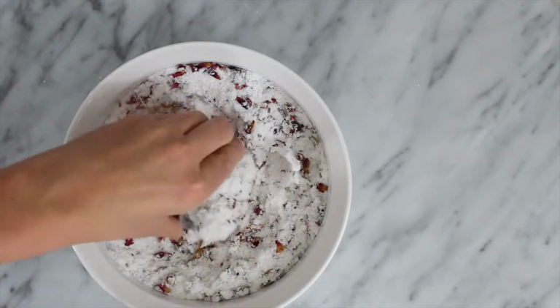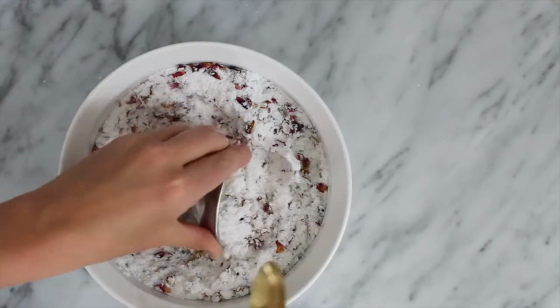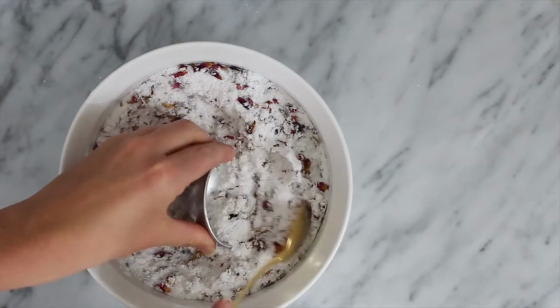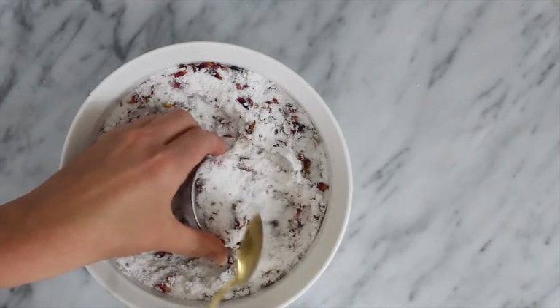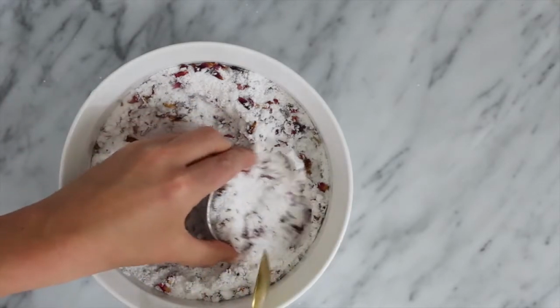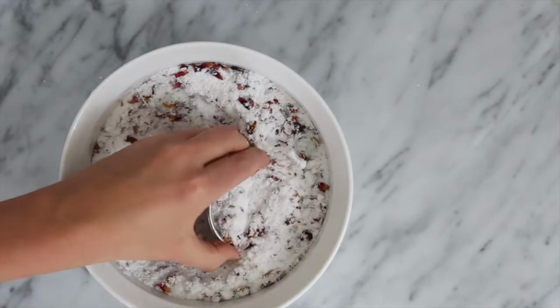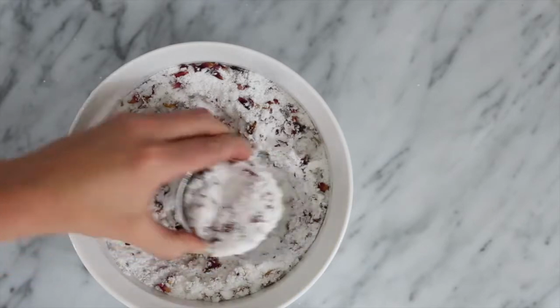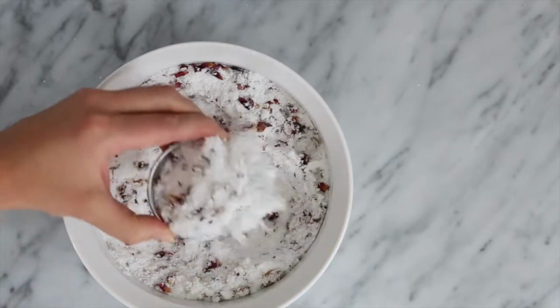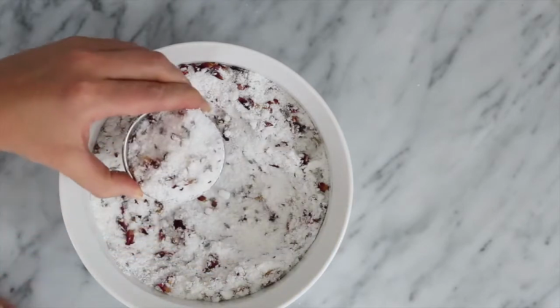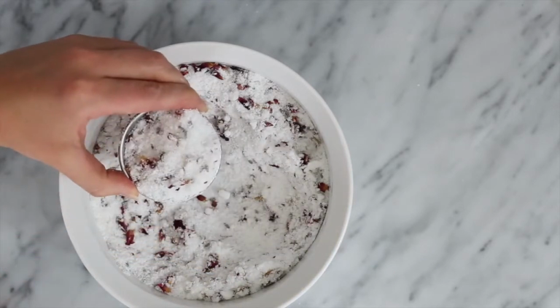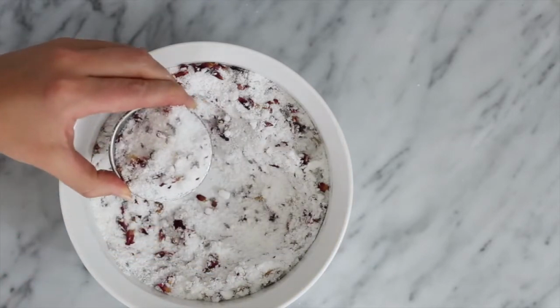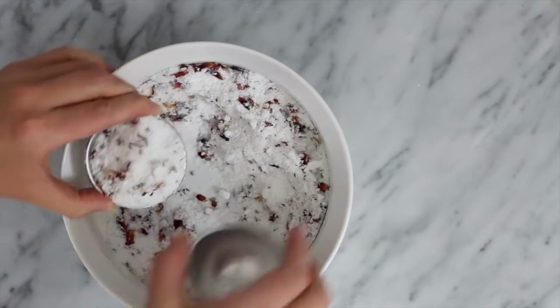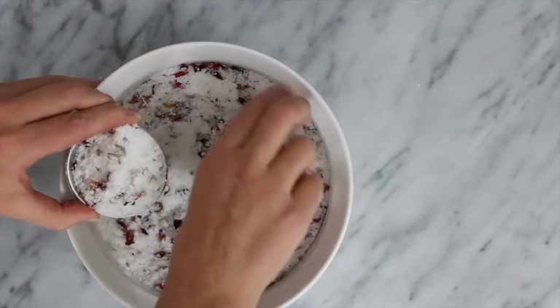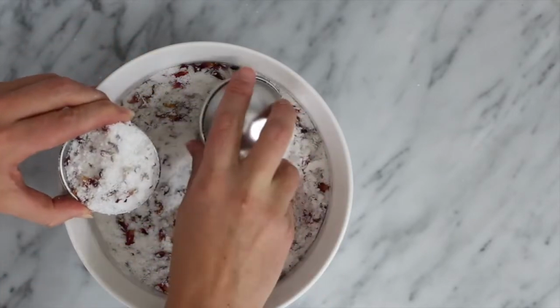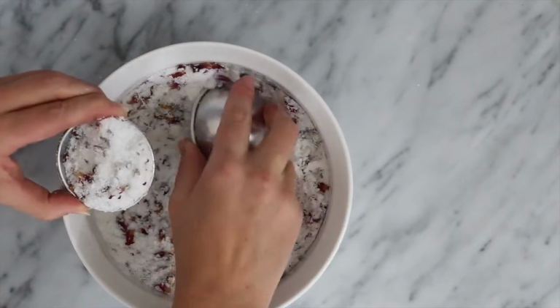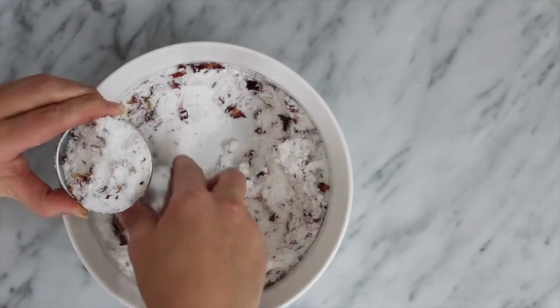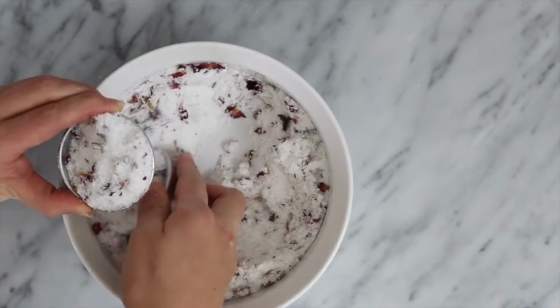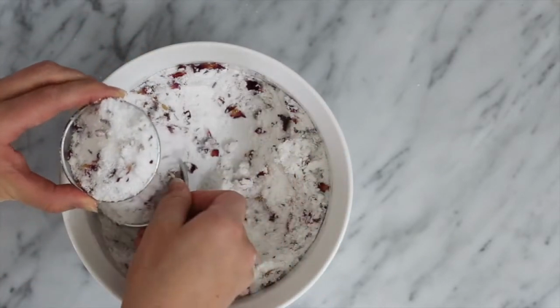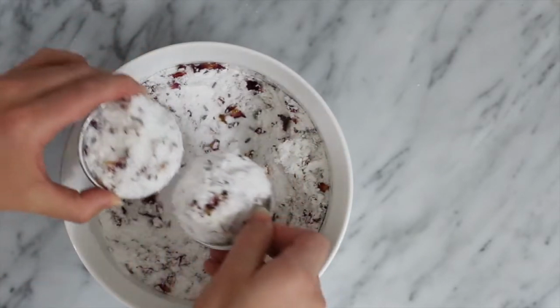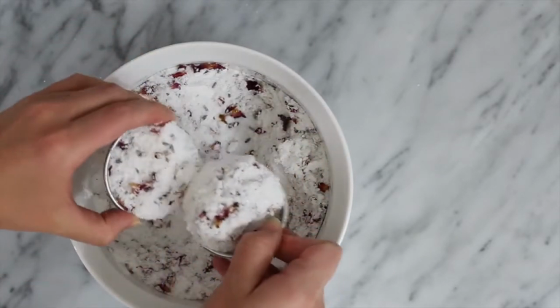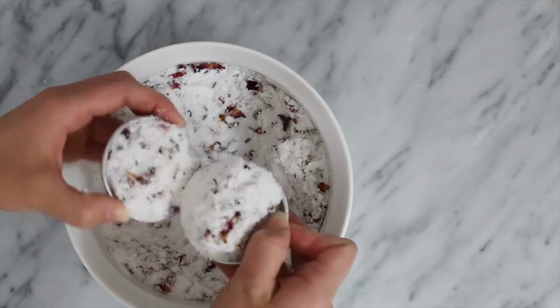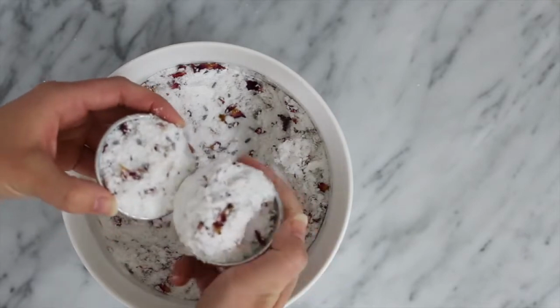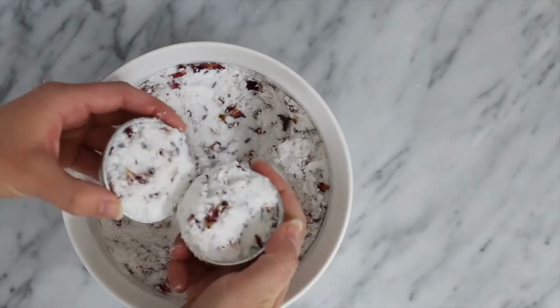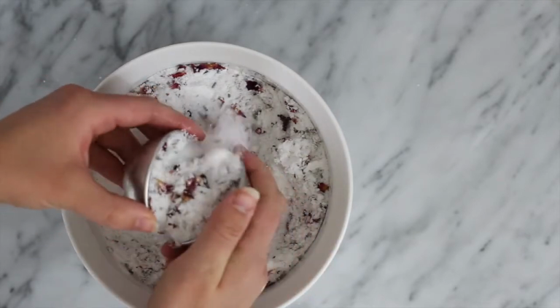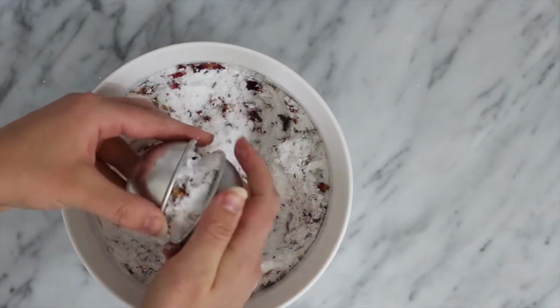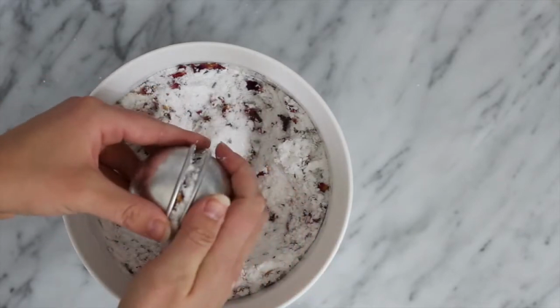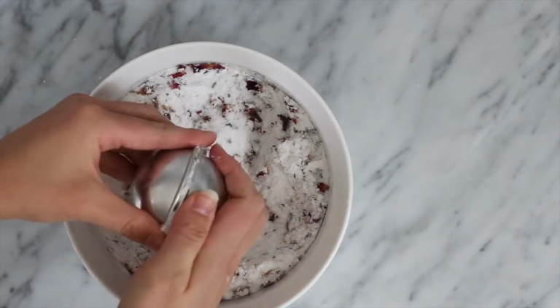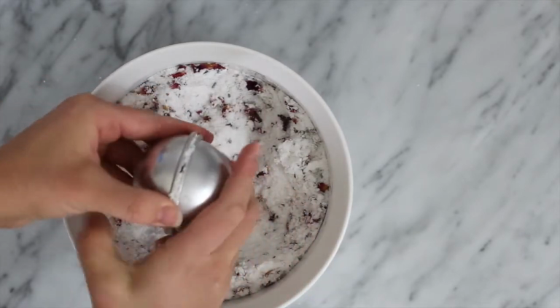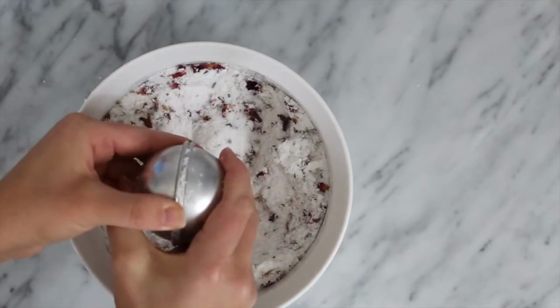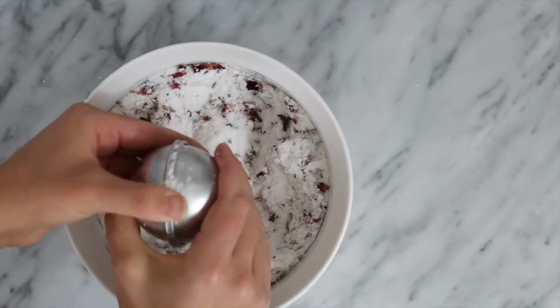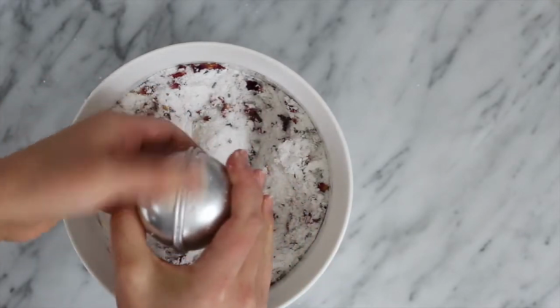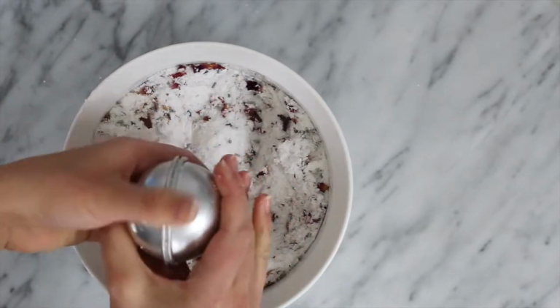I've seen beautiful ones made from those plastic Christmas ornaments even. Just scoop up your mixture so that it more than fills each half of your mold and push them together, flattening and compacting the mixture inside.